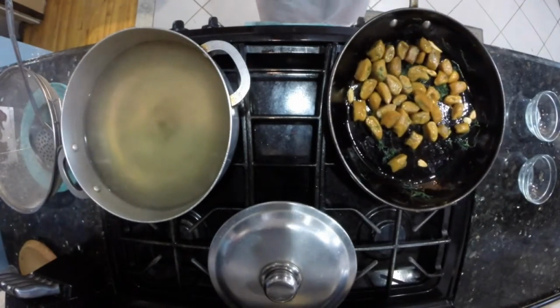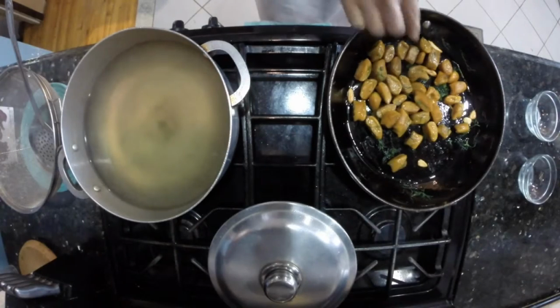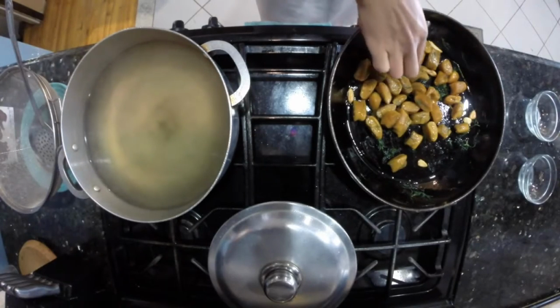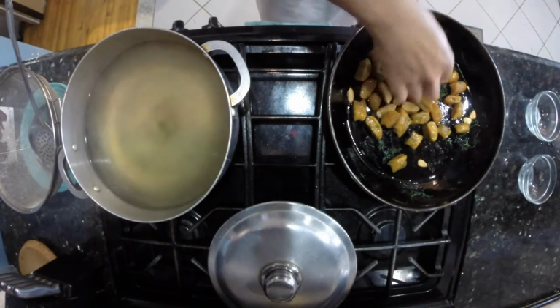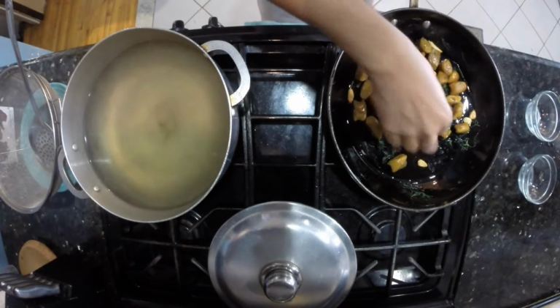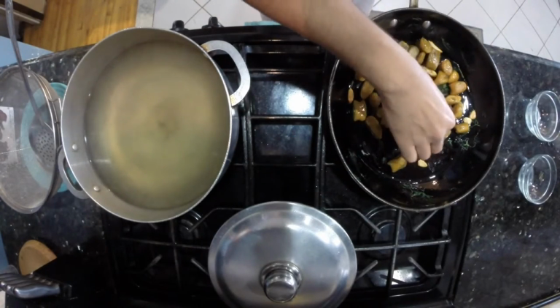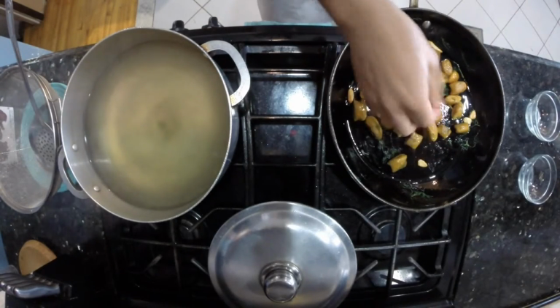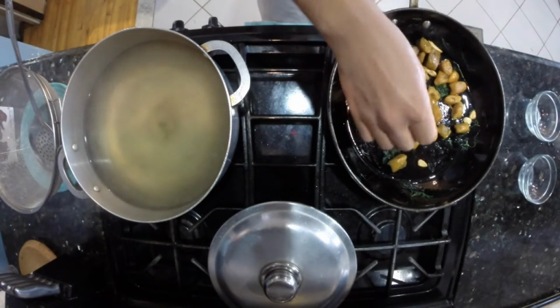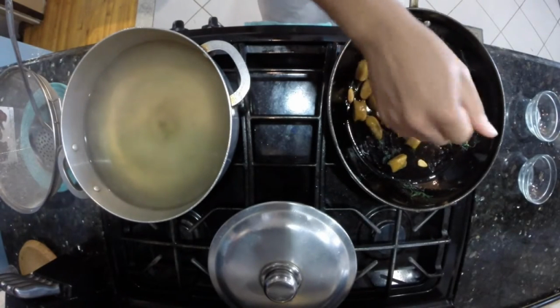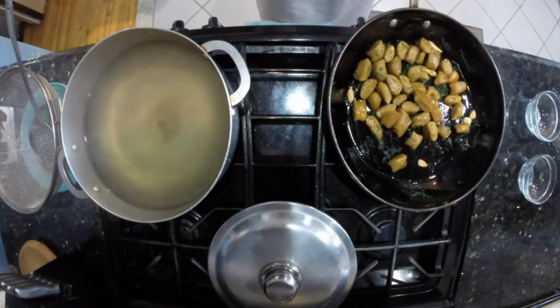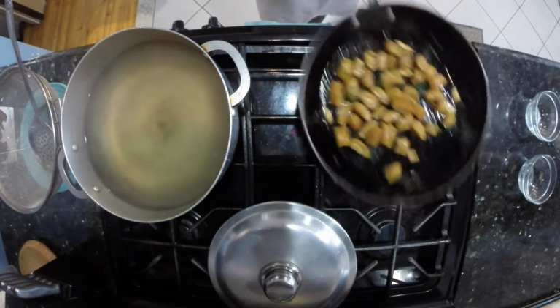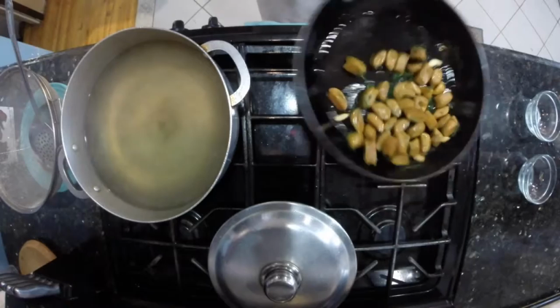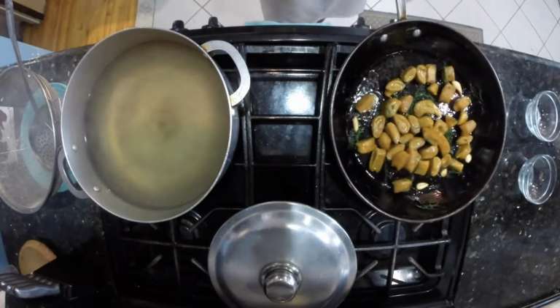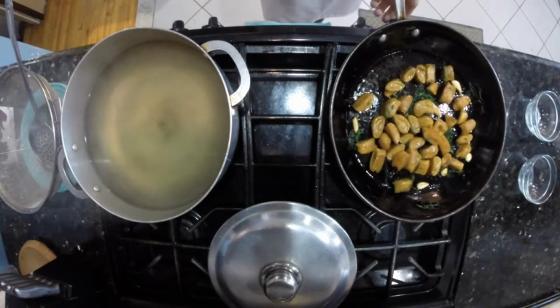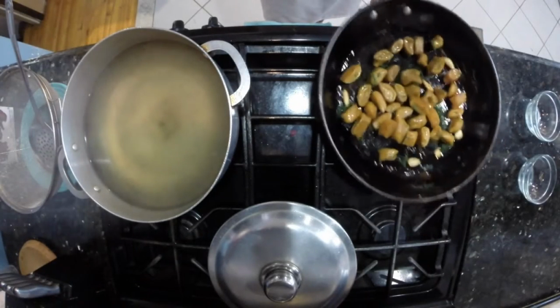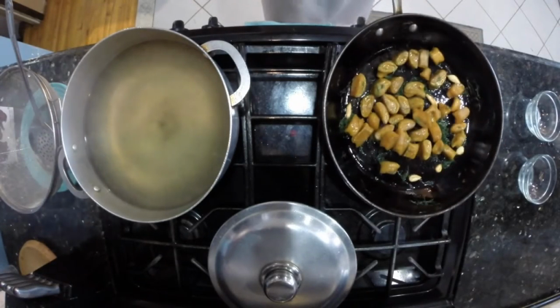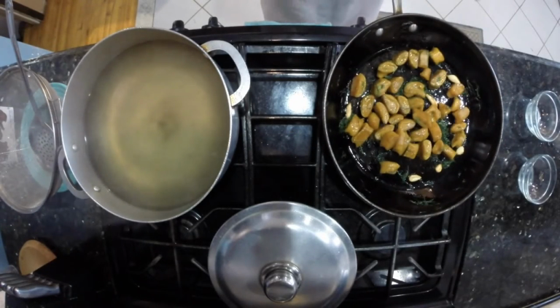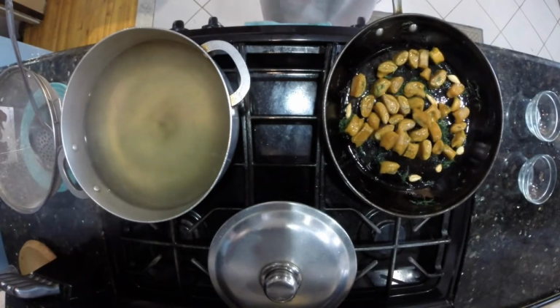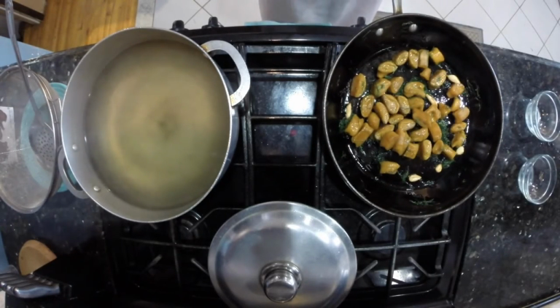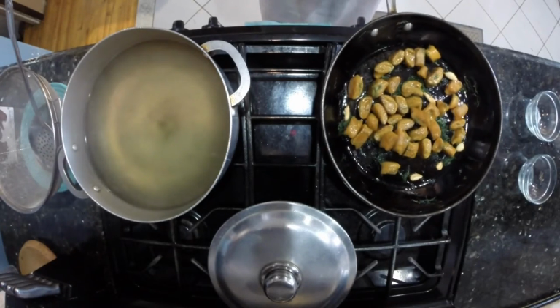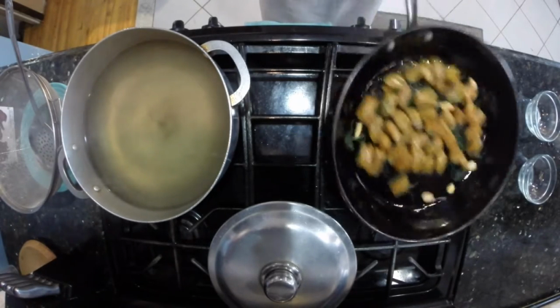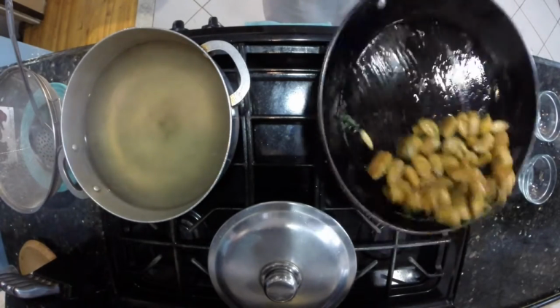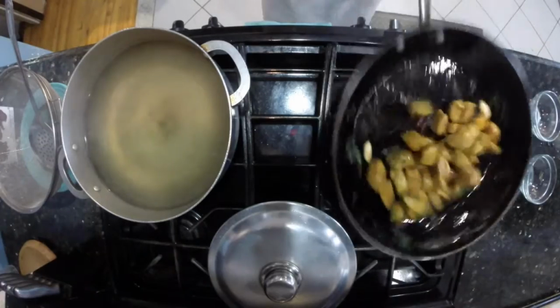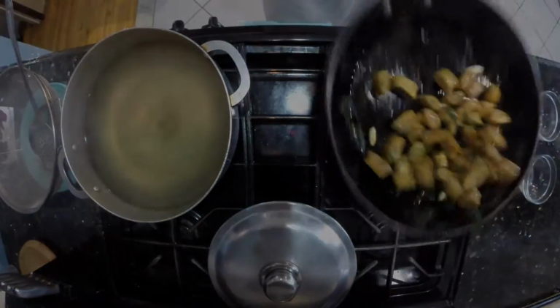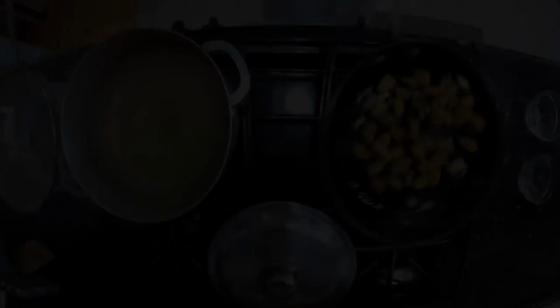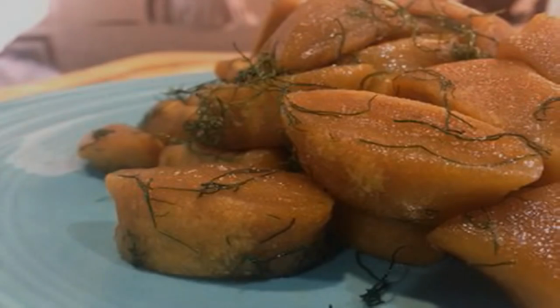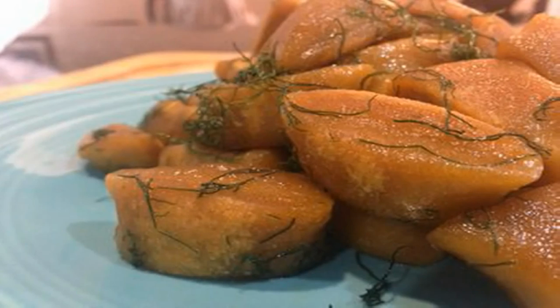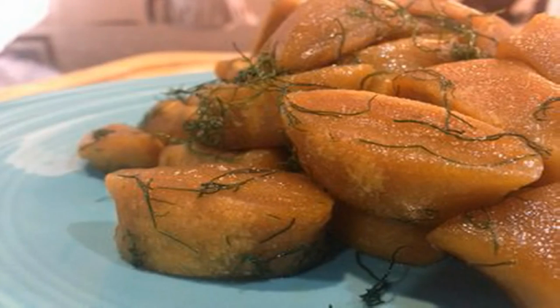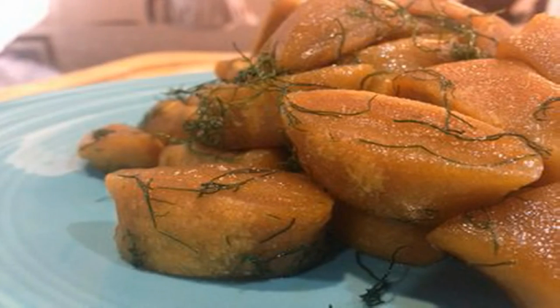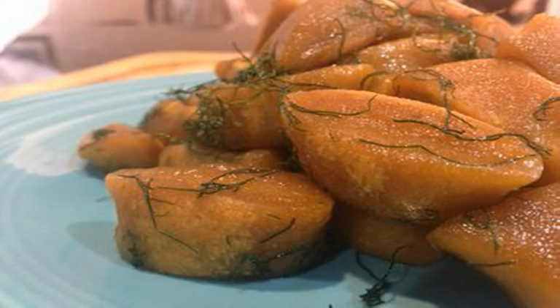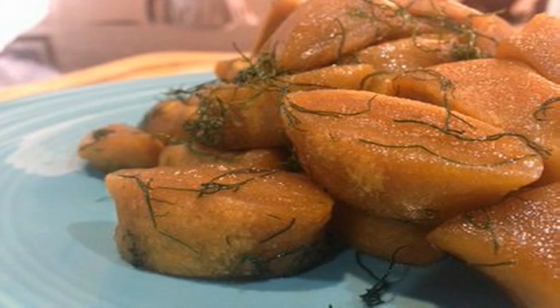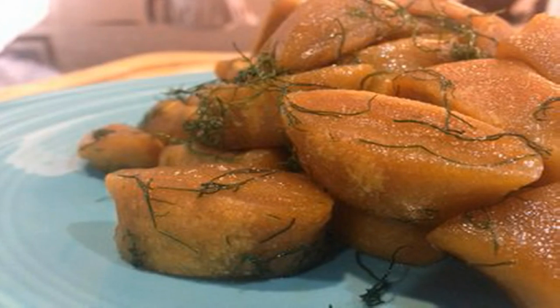Now you can see the fennel starting to break apart and becoming their own individual strands. Cook this for about another minute and then your gnocchi is ready to eat.